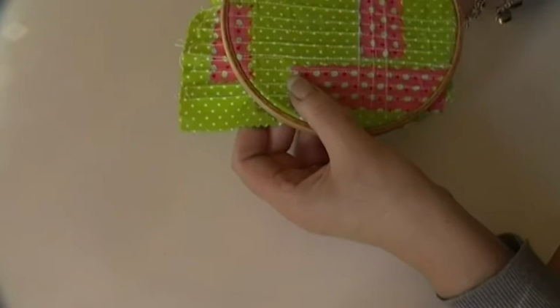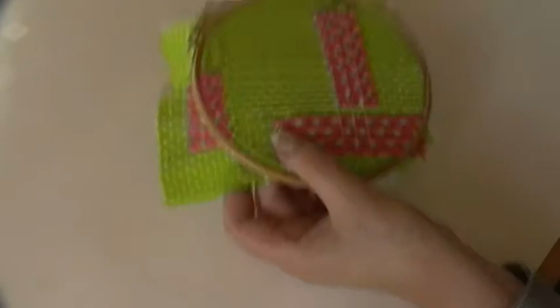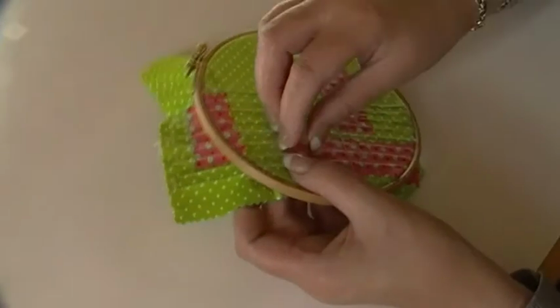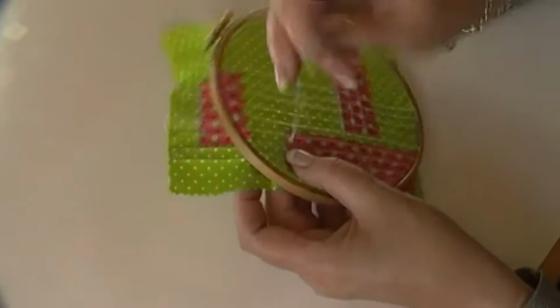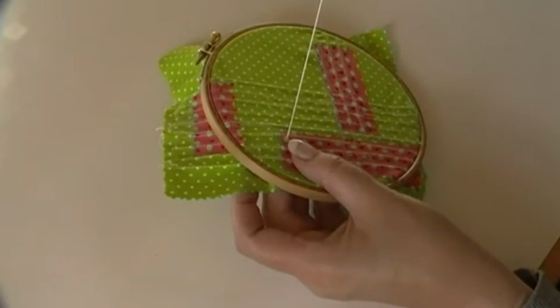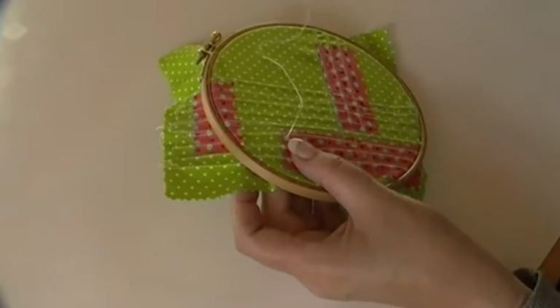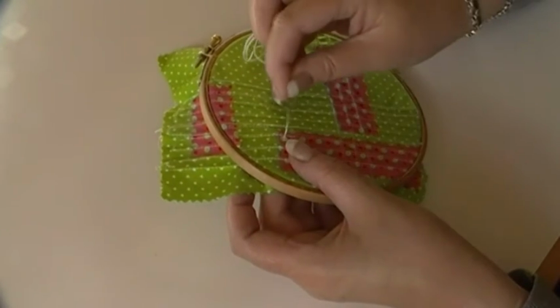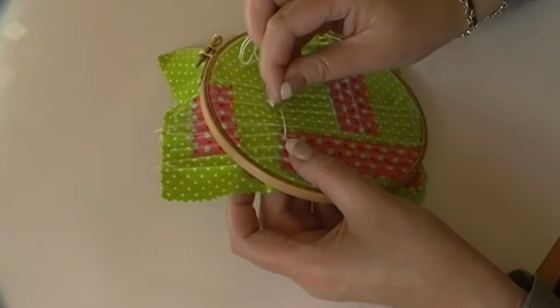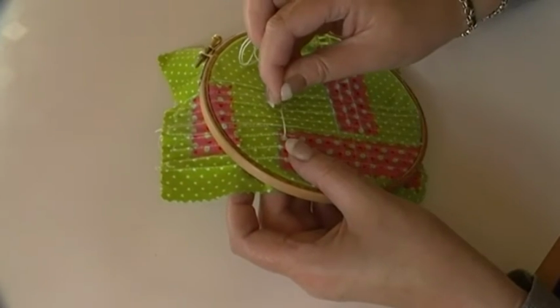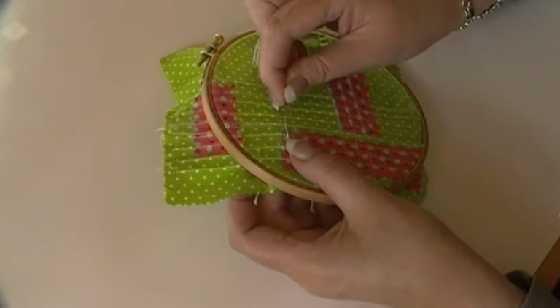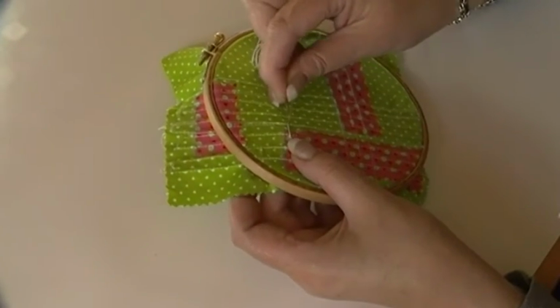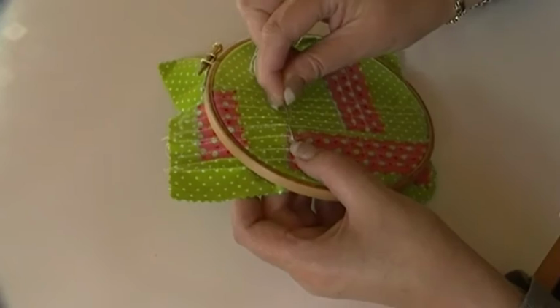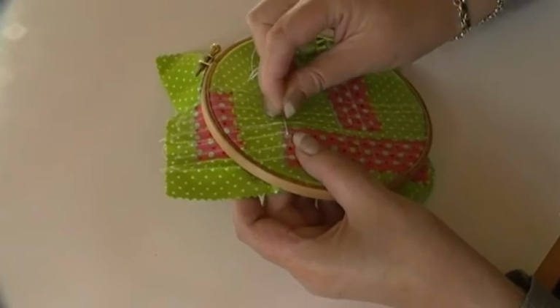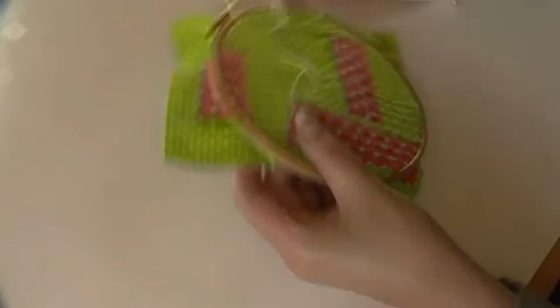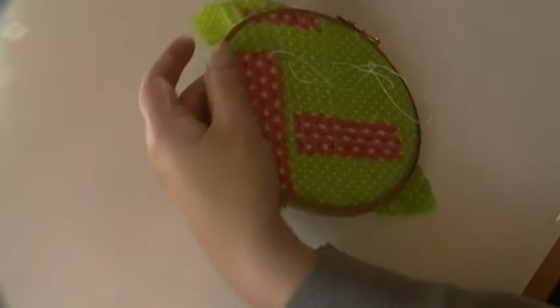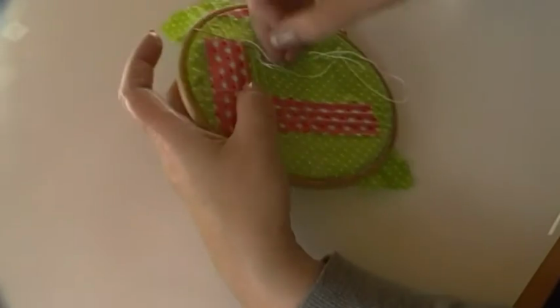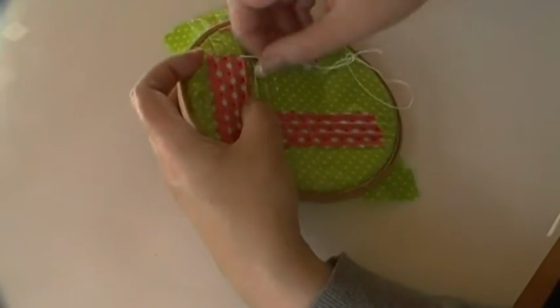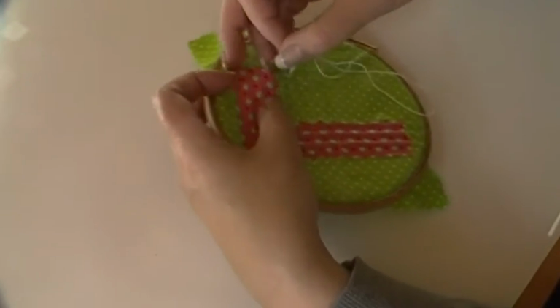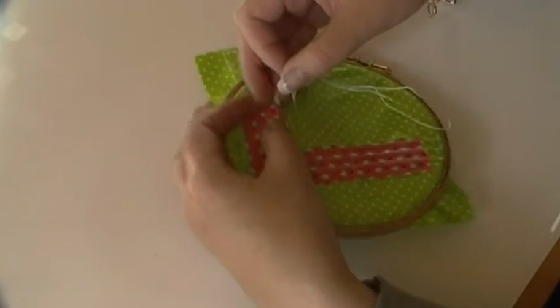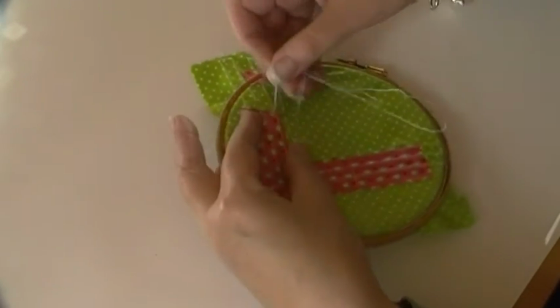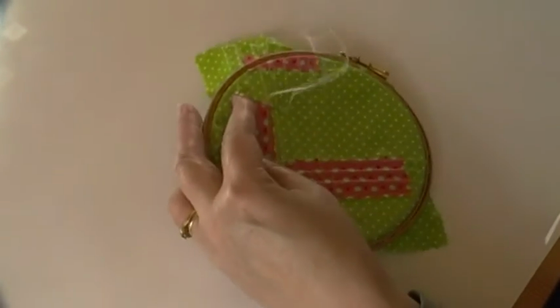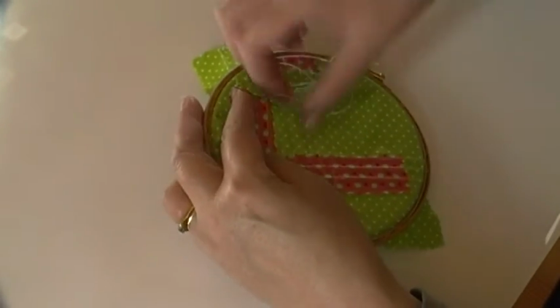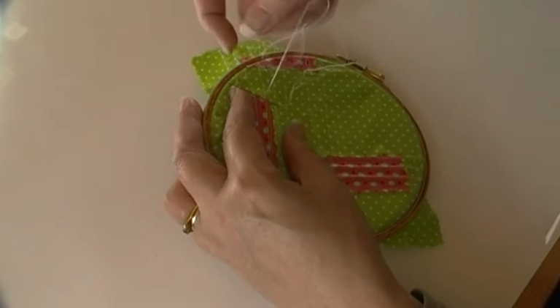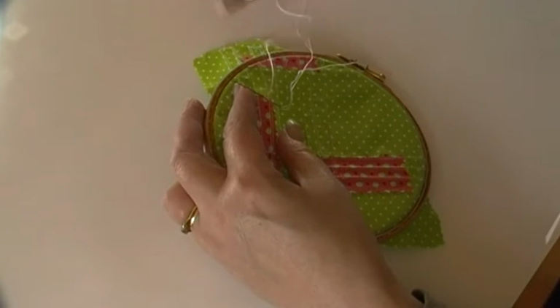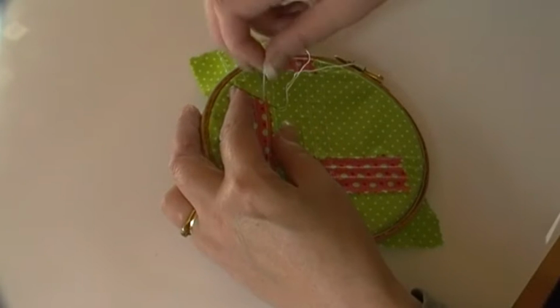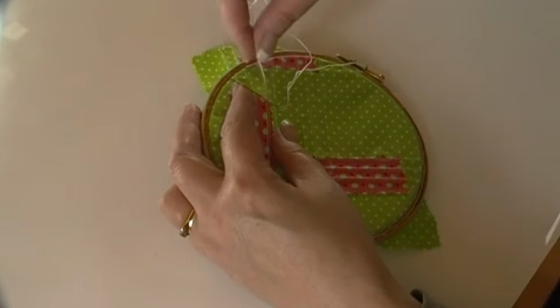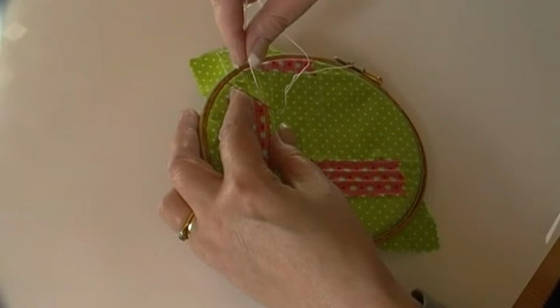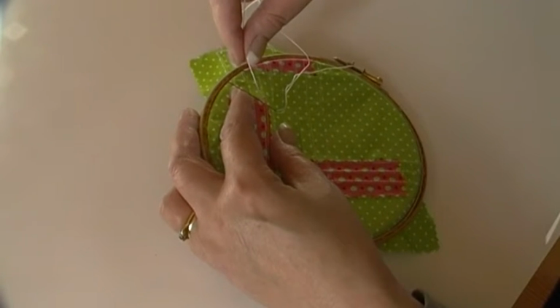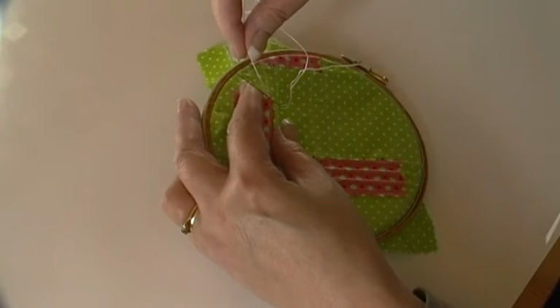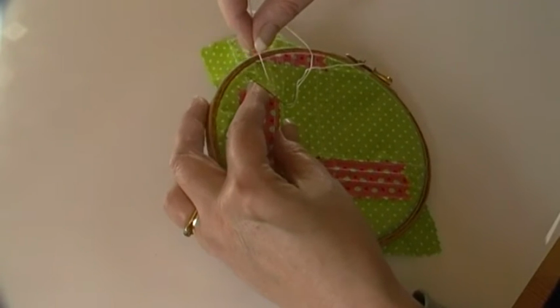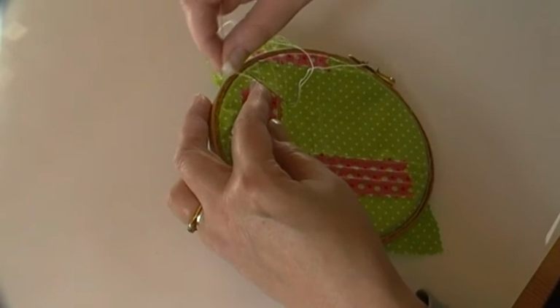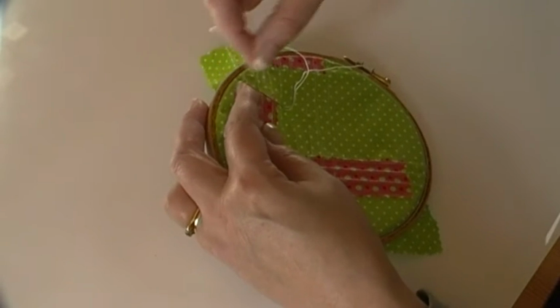So I'm just going to do a couple of bullion loops — bullion knots over these ridges. I won't be doing many, I won't be here all day. I like this surface. It's nice — when I was making it I was thinking how nice it was. It'd make a nice pillow or something.